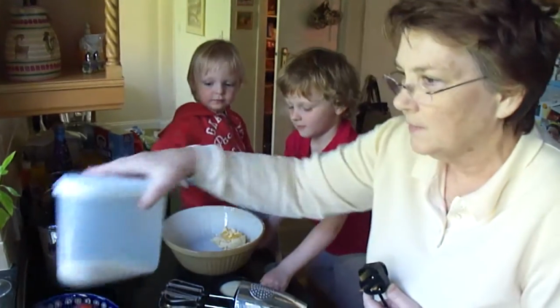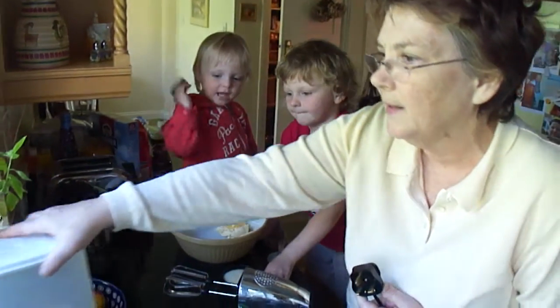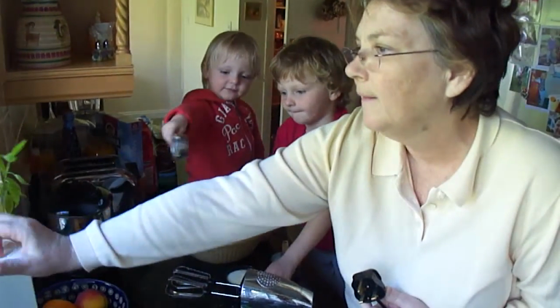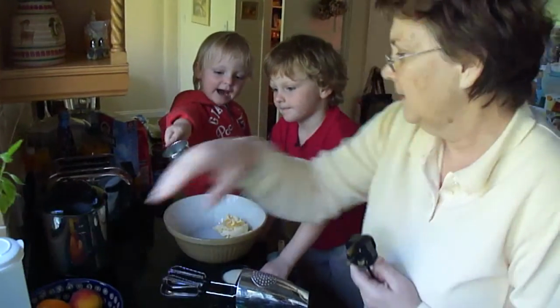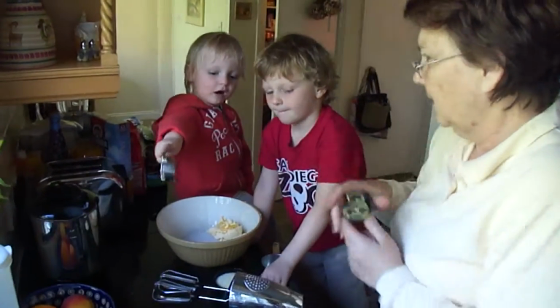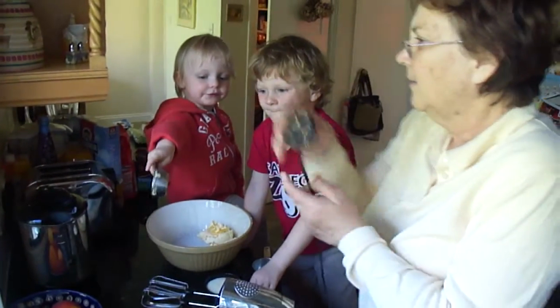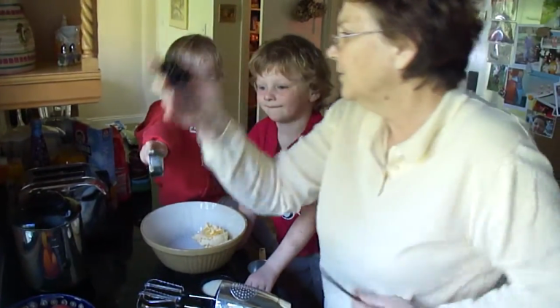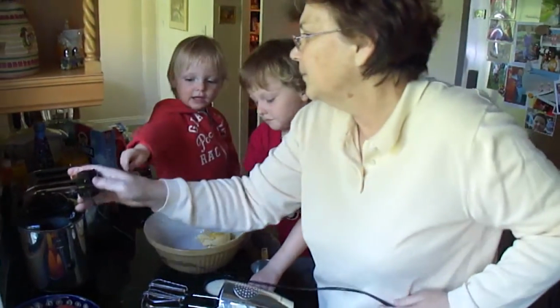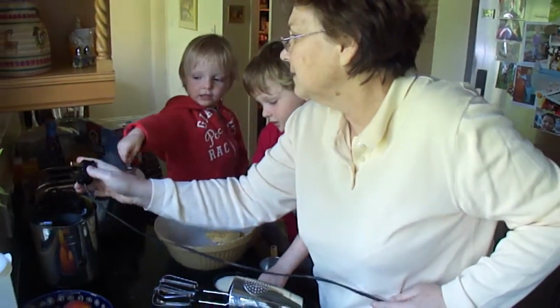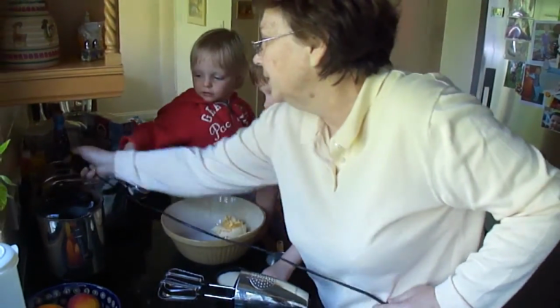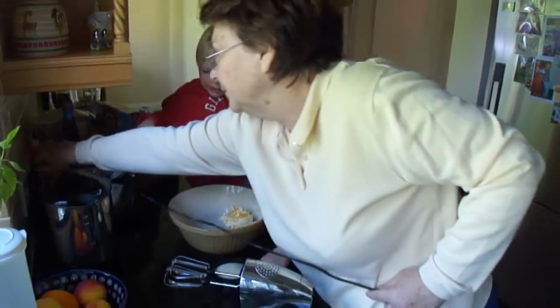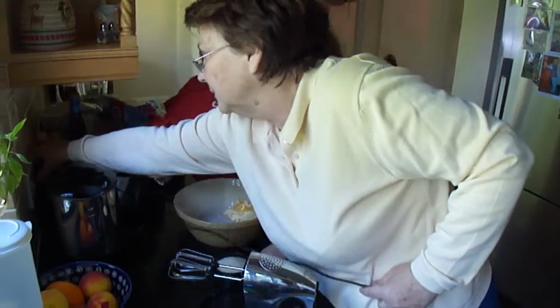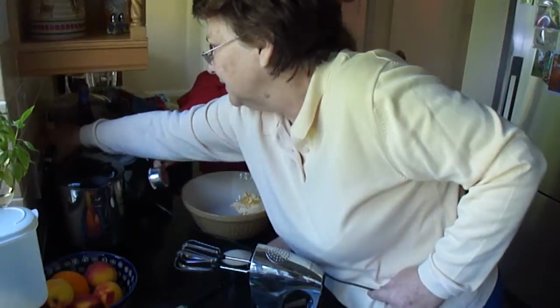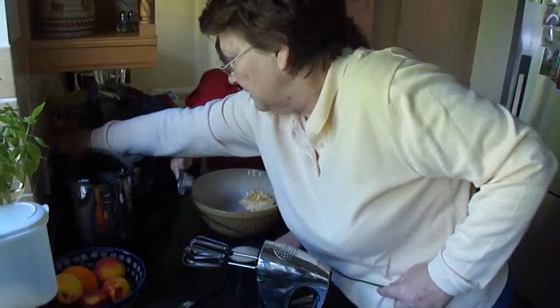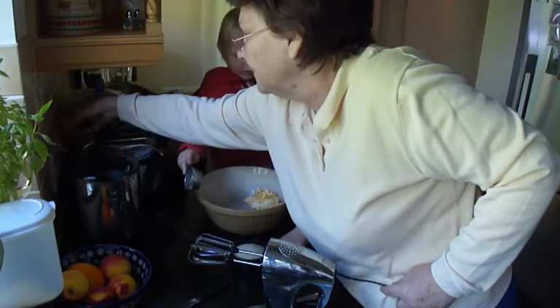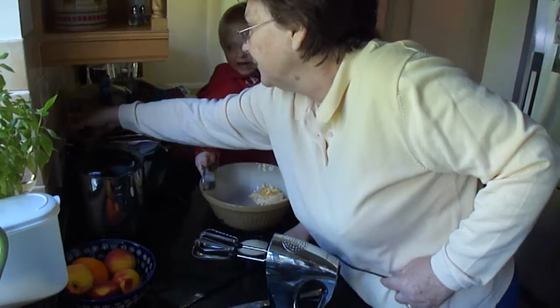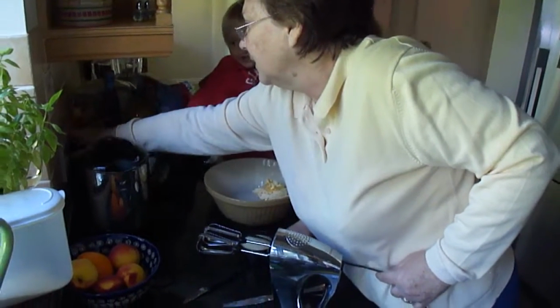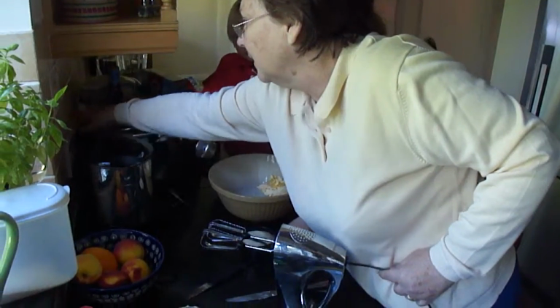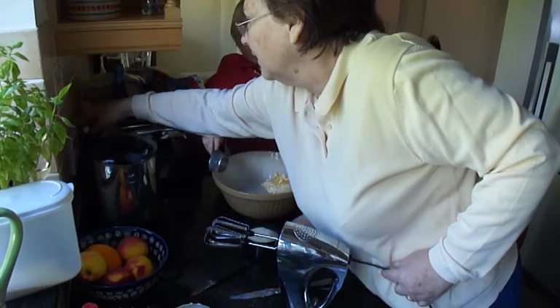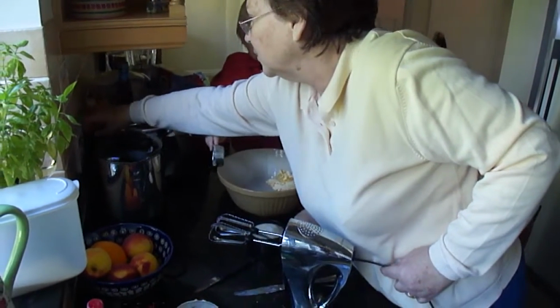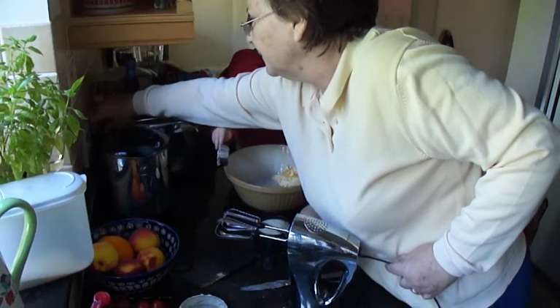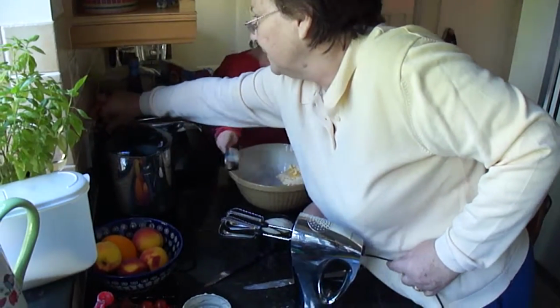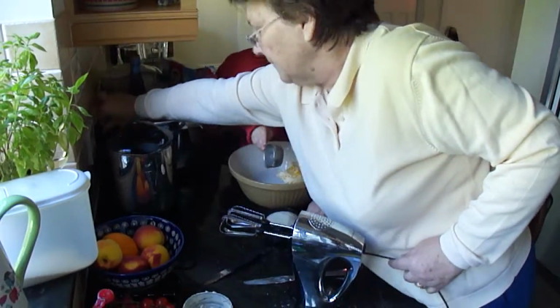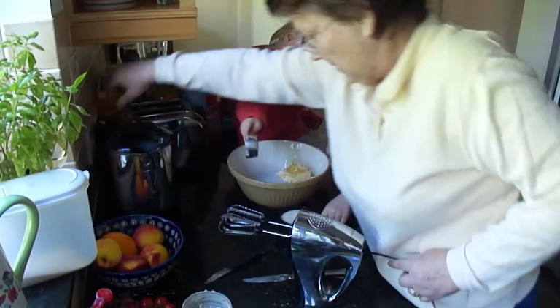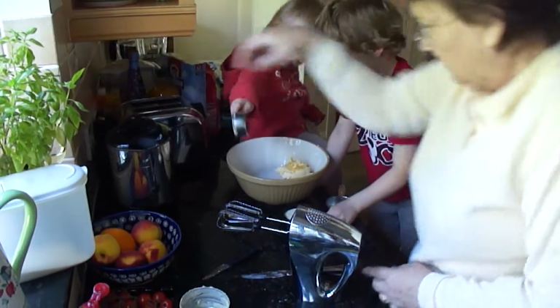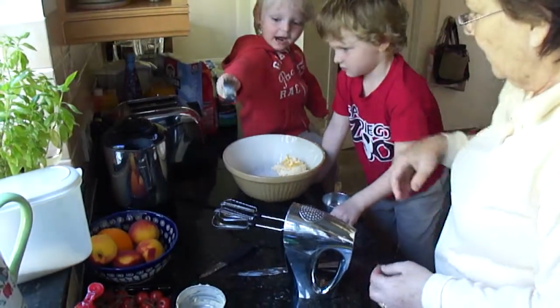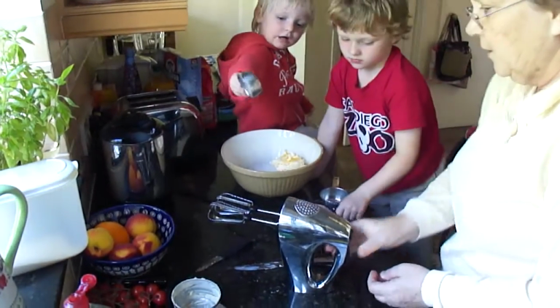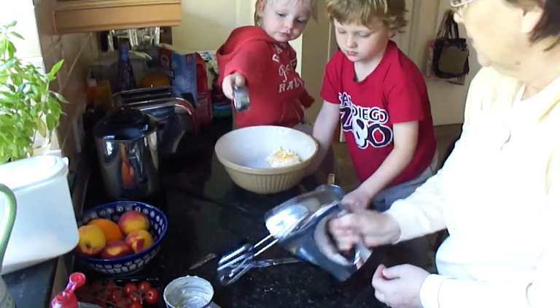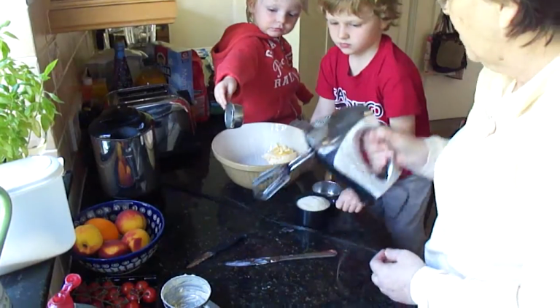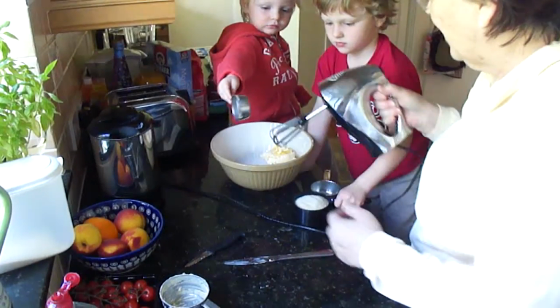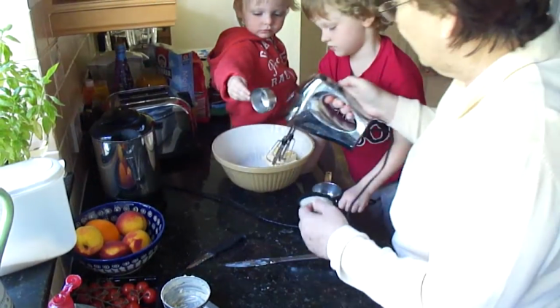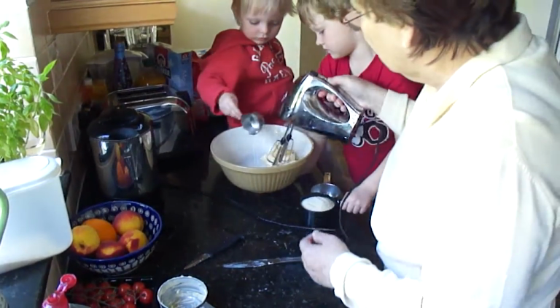I want that one. First I'm going to put this in here. I want that one. Which one? I want that one. No, Grandma does this.